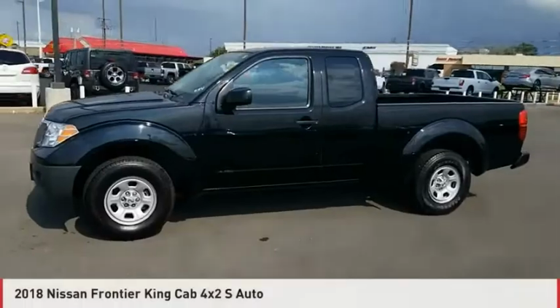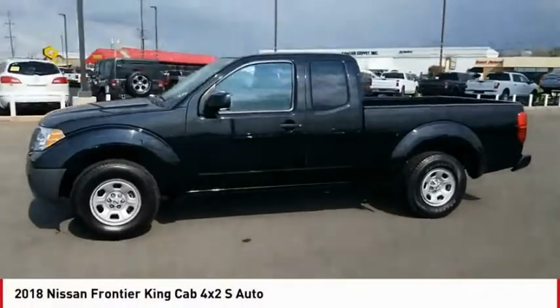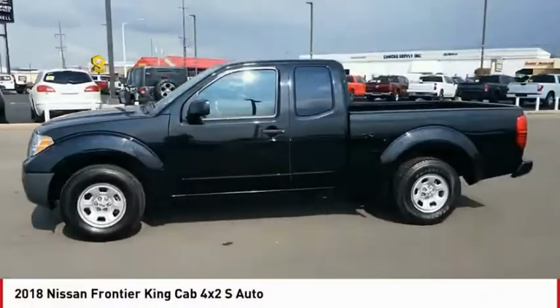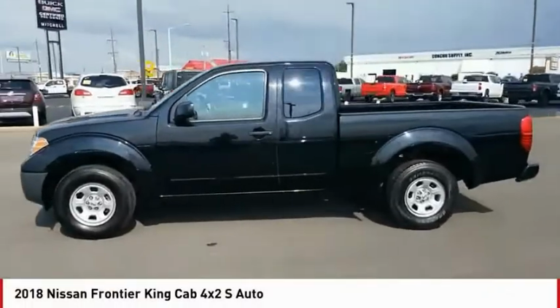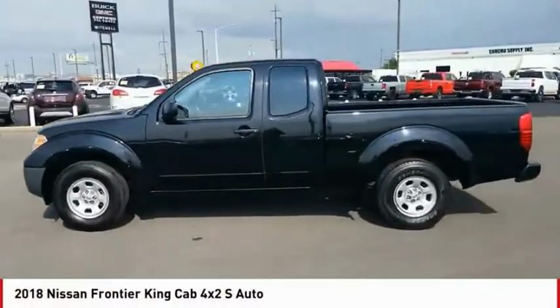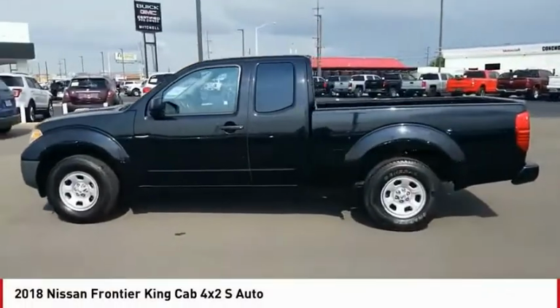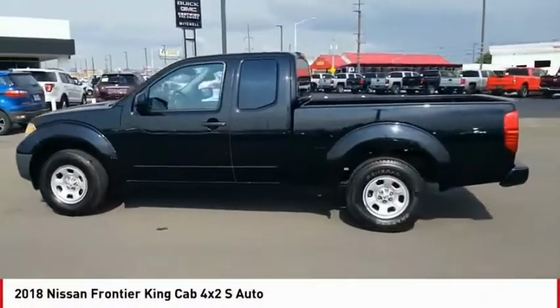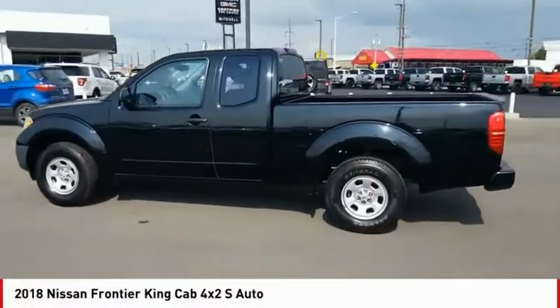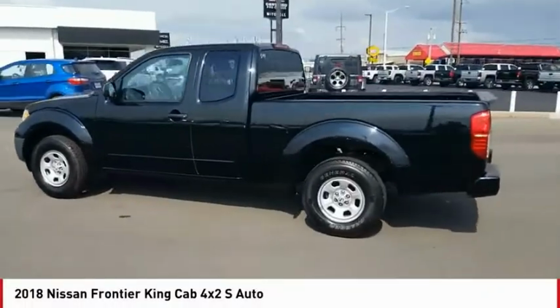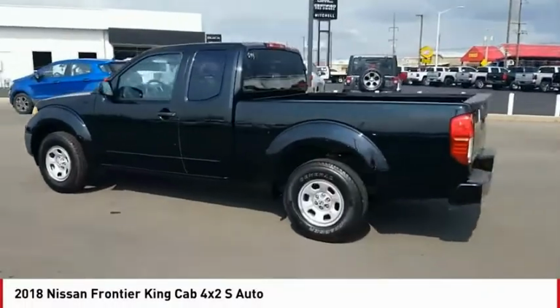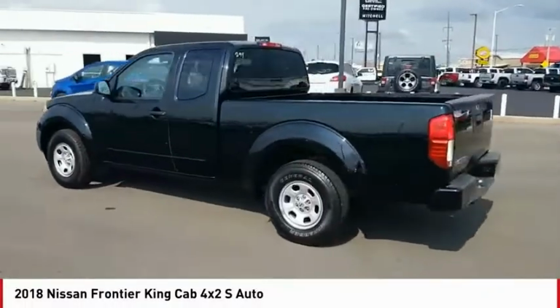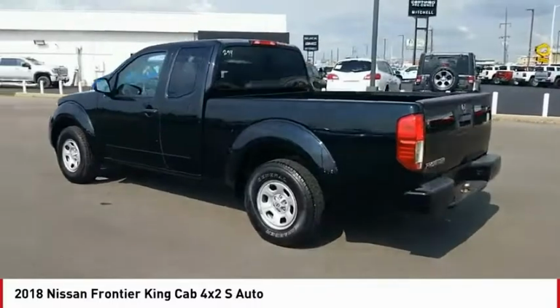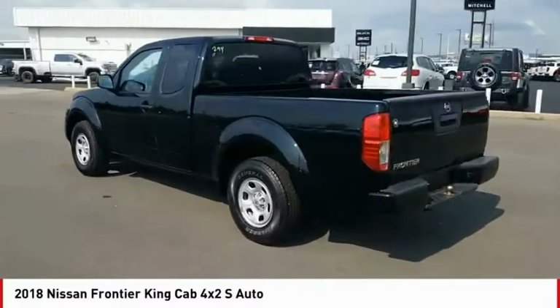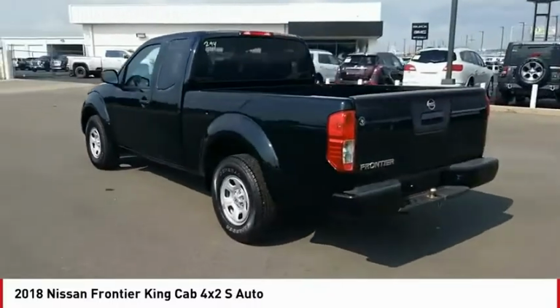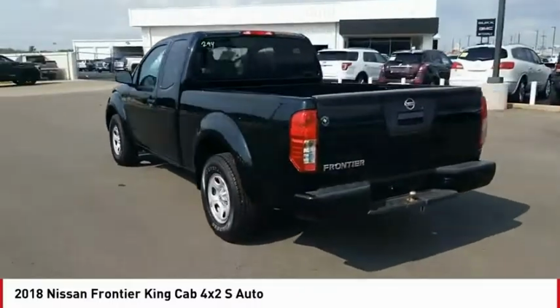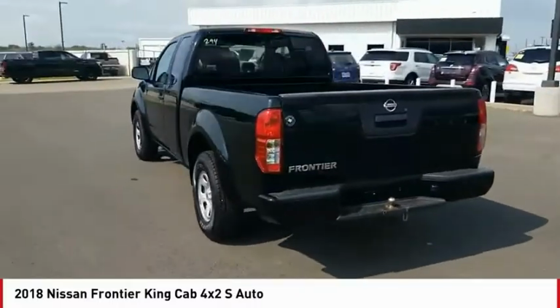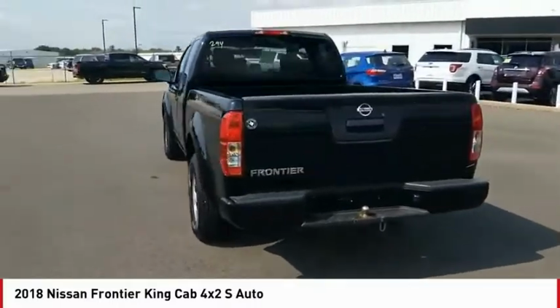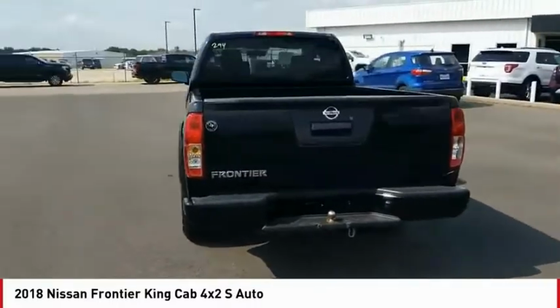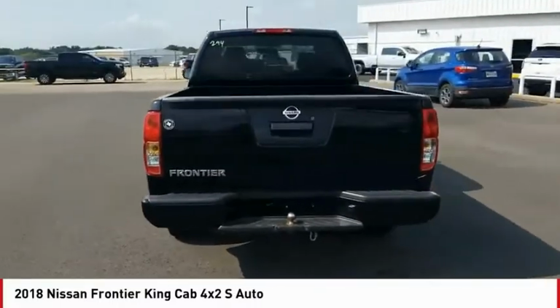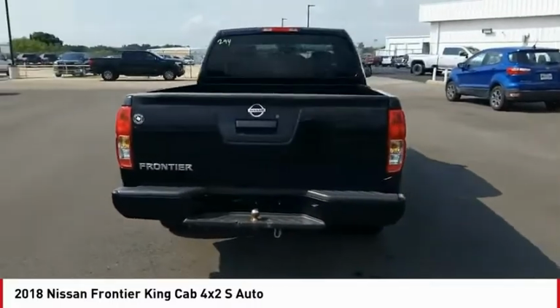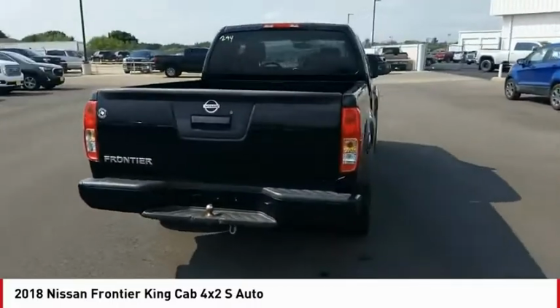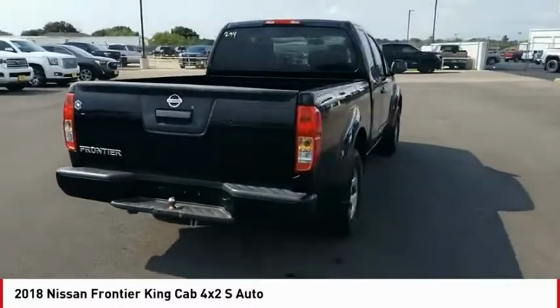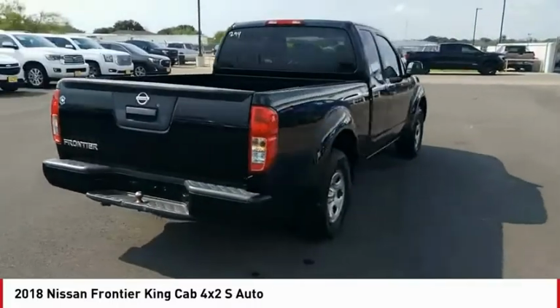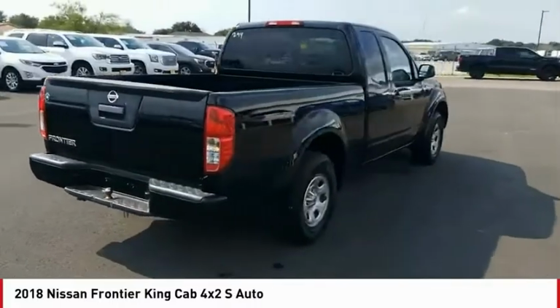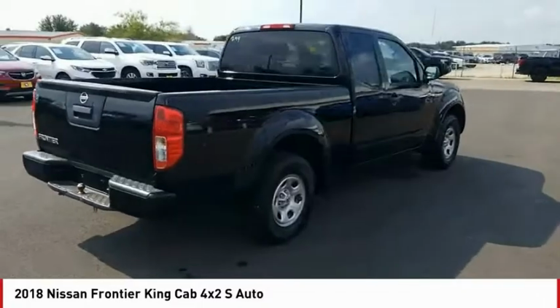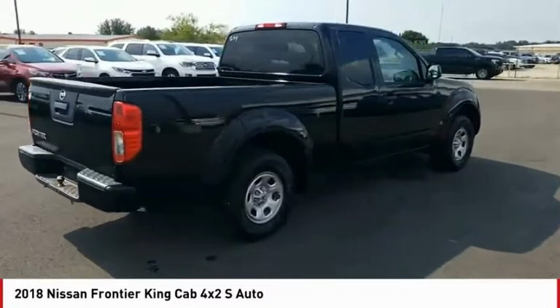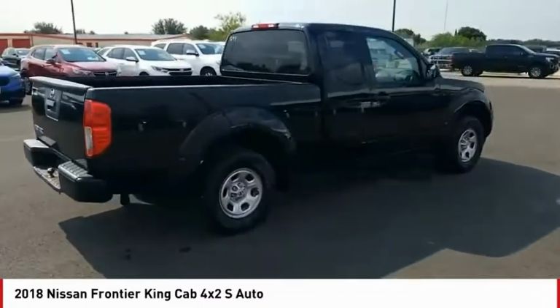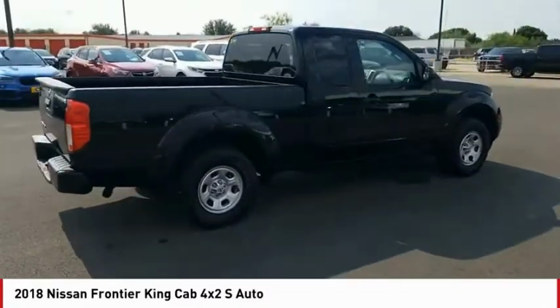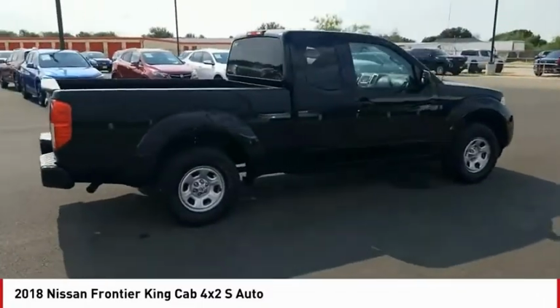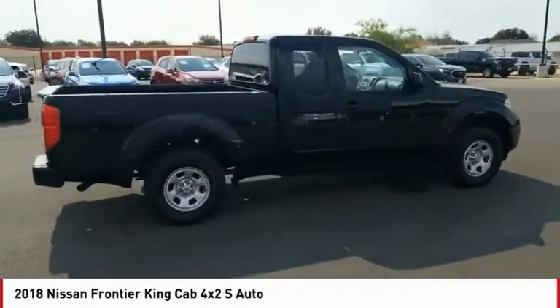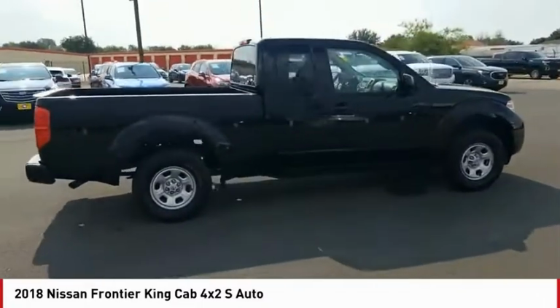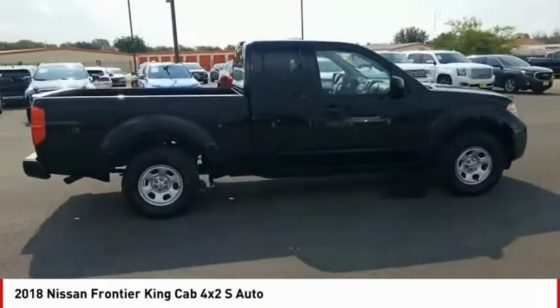Come test drive the 2018 Frontier. The Nissan Frontier offers a full-length, fully boxed frame for strength, serious off-road capabilities, and a five-star rating for side impact crash safety.